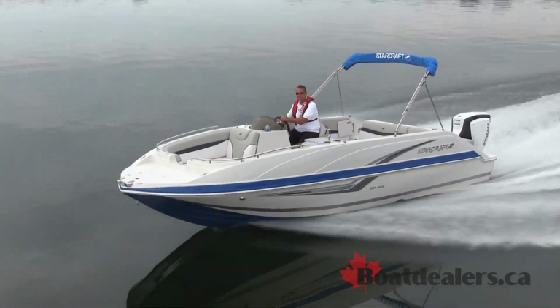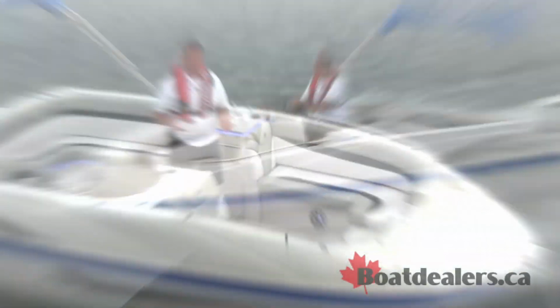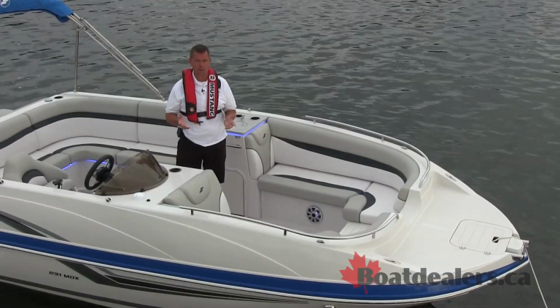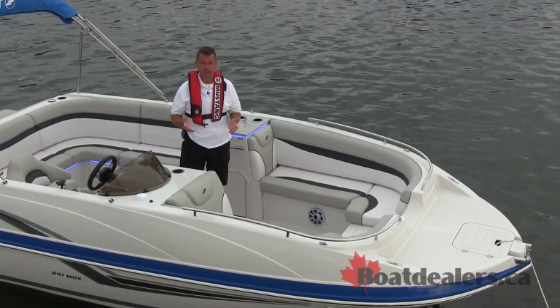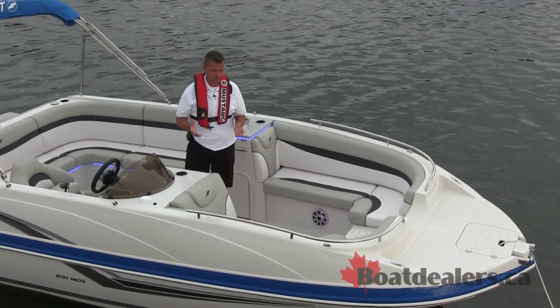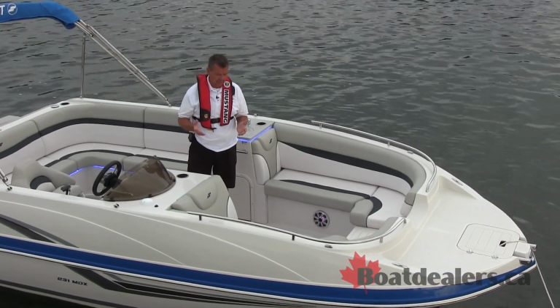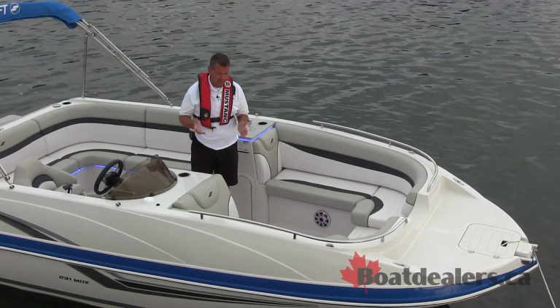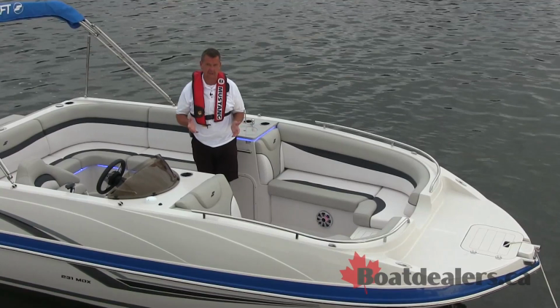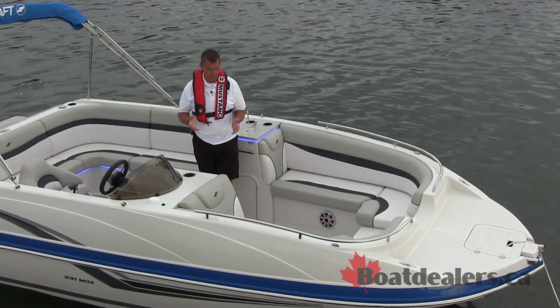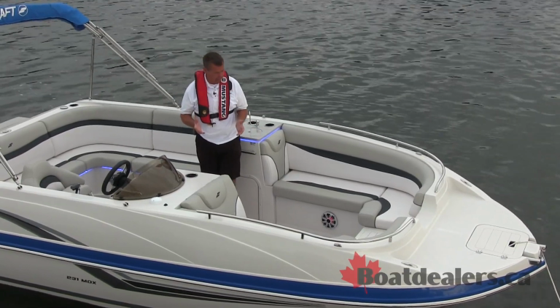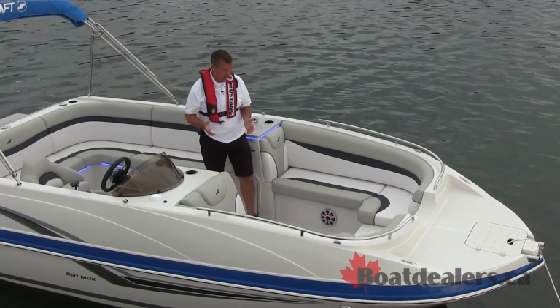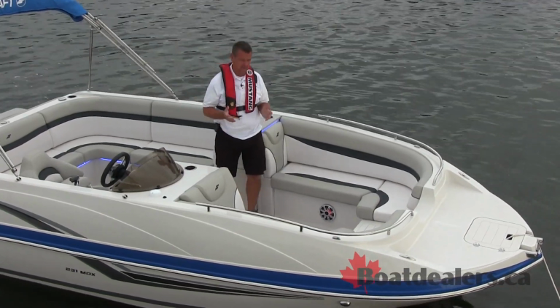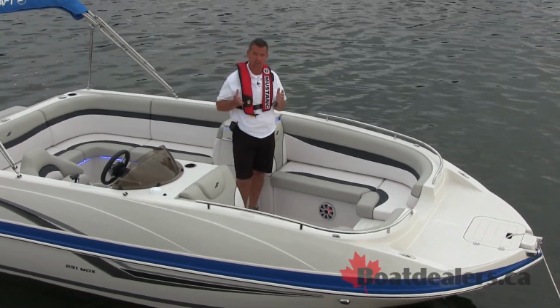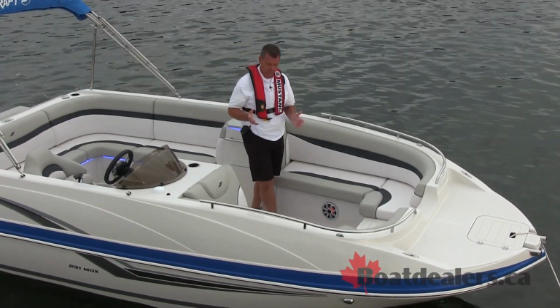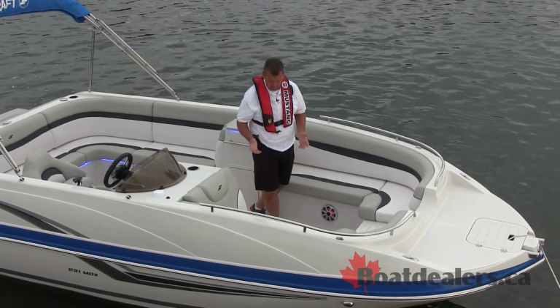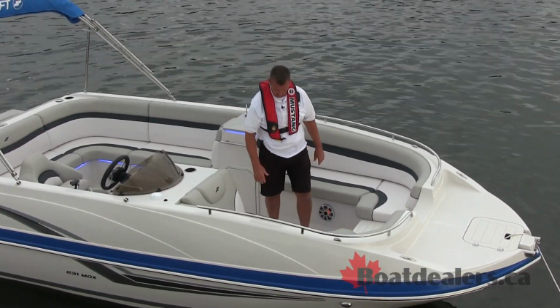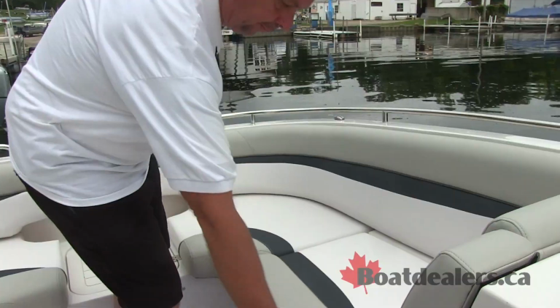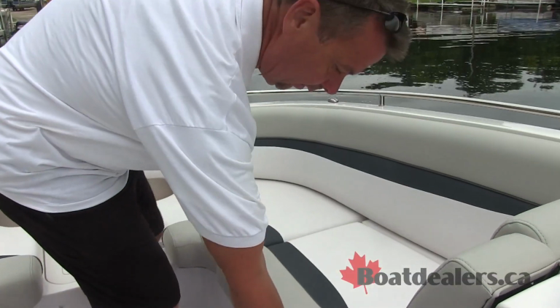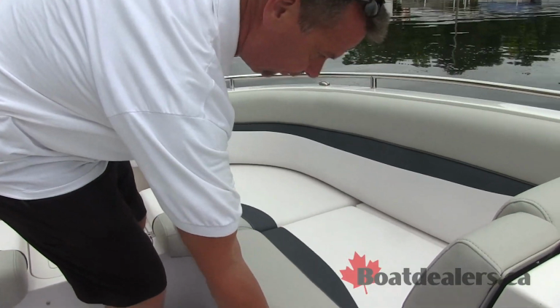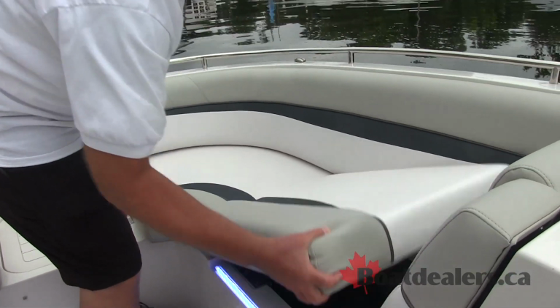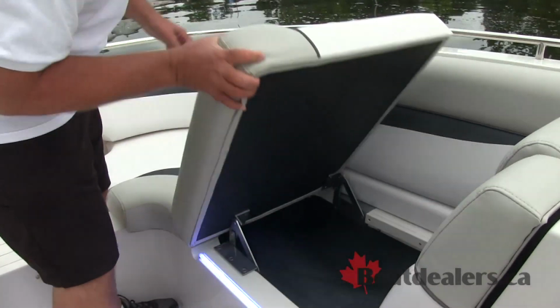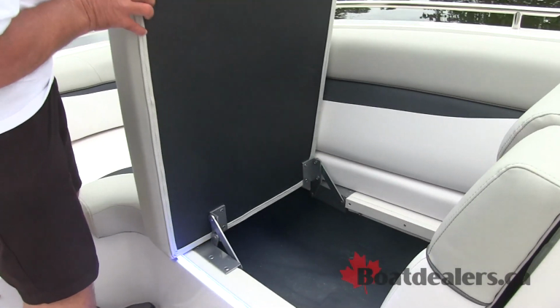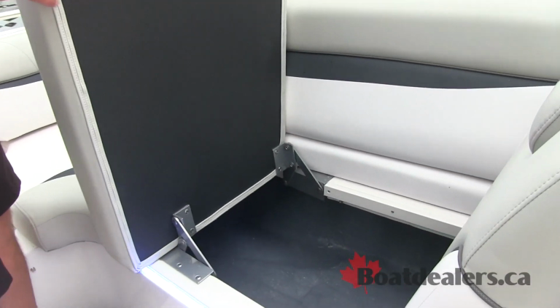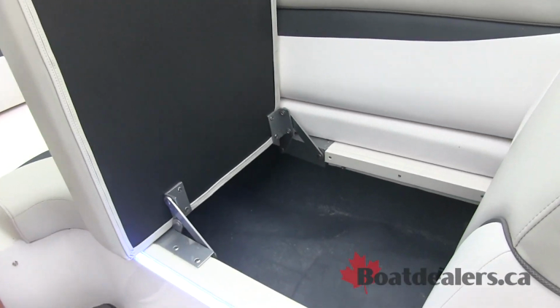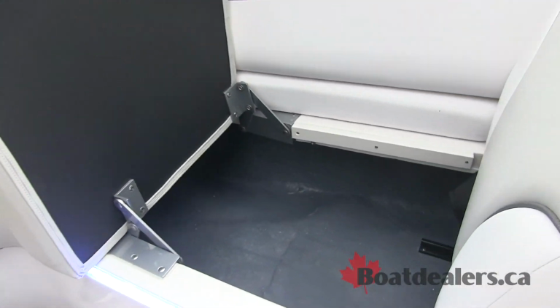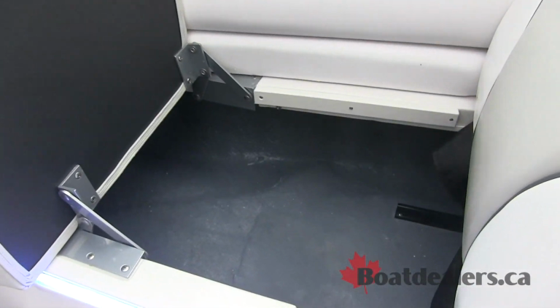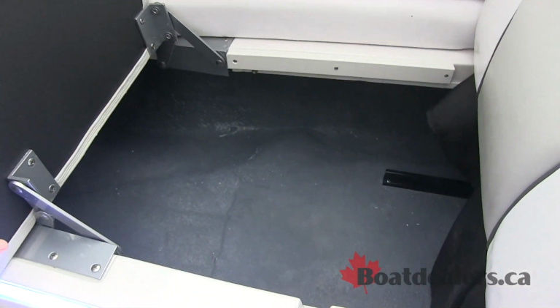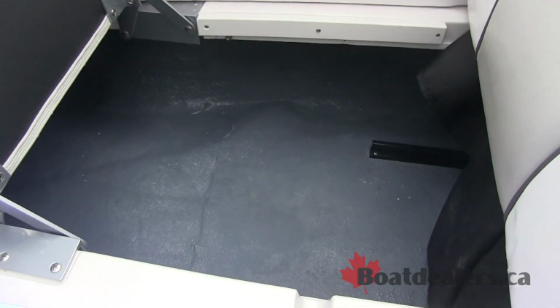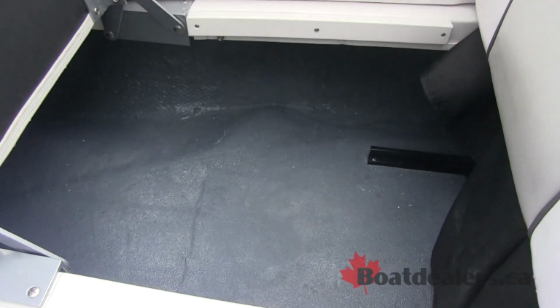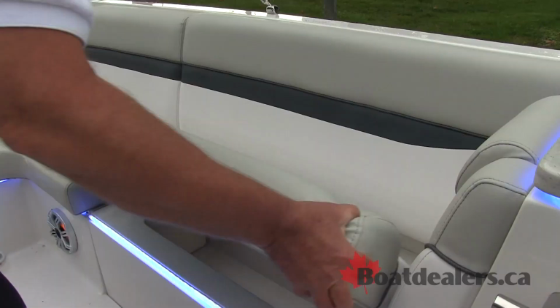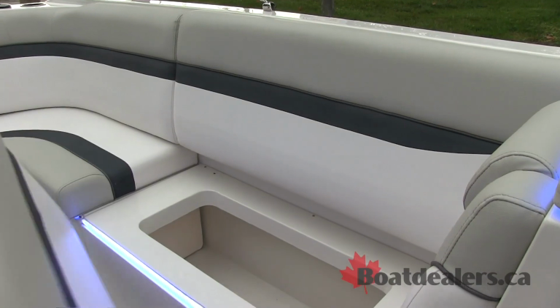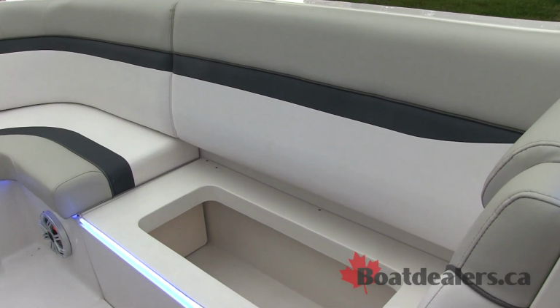Storage — always a big deal with boats, and this MDX 231 outboard model has an incredible amount of storage. We've got lots of storage on both sides of the forward bow section here, and we've got an awesome 36-quart cooler up here.